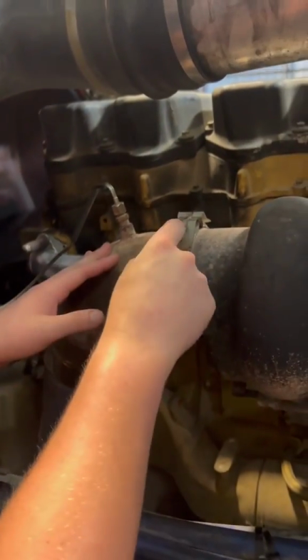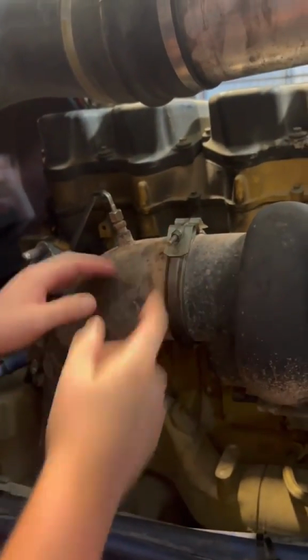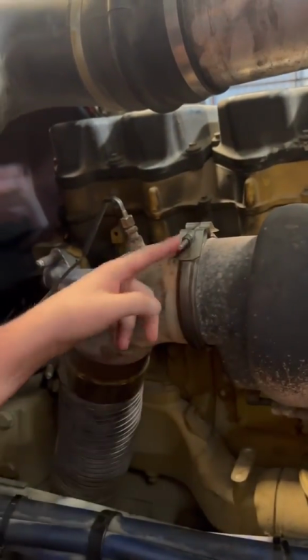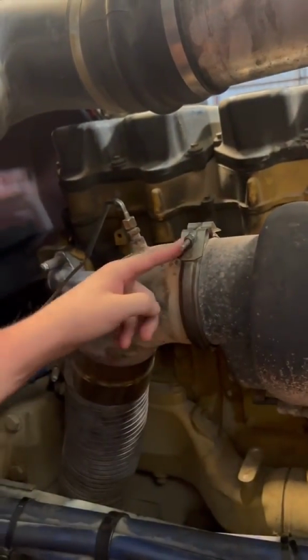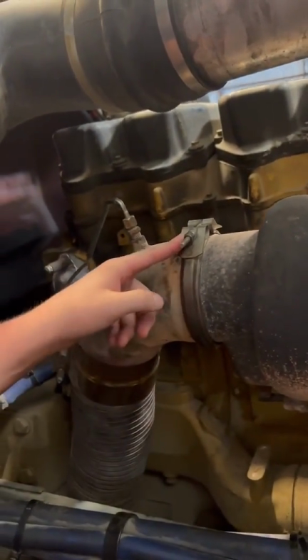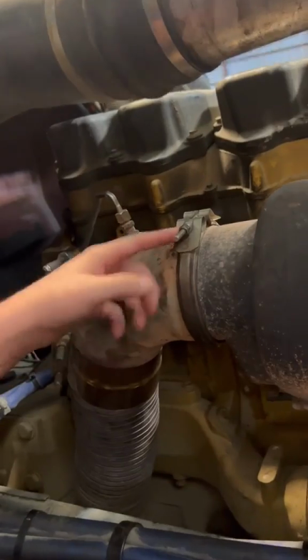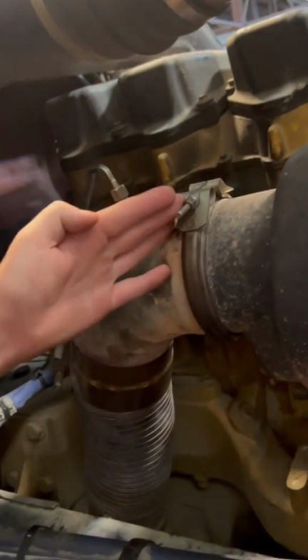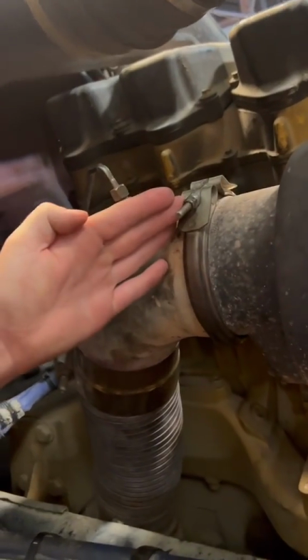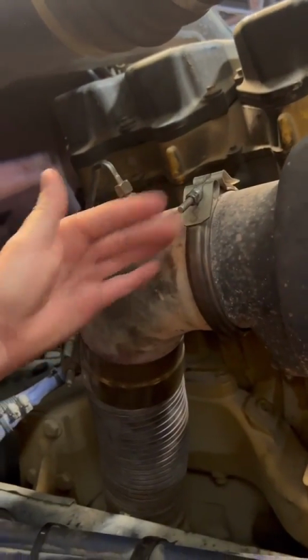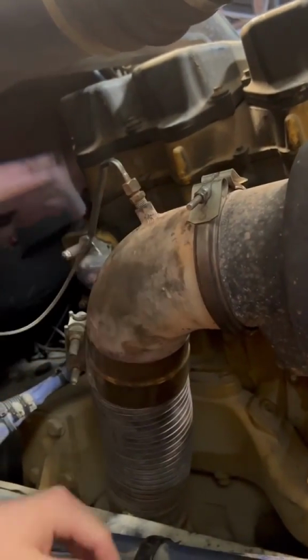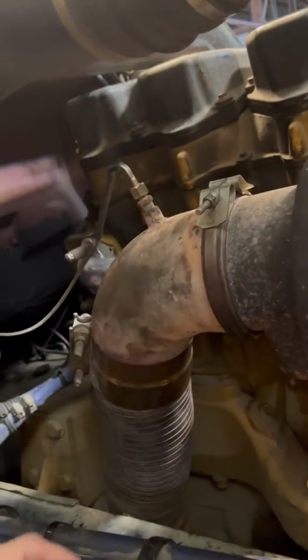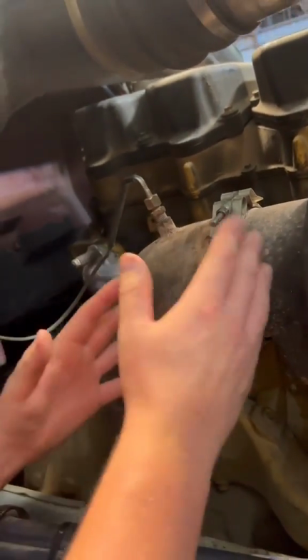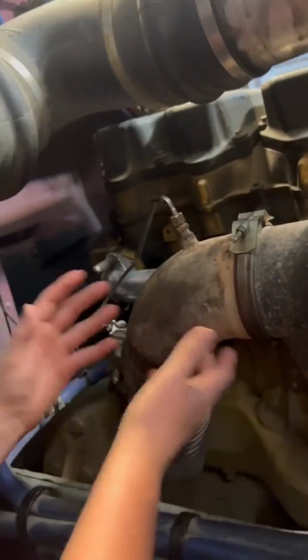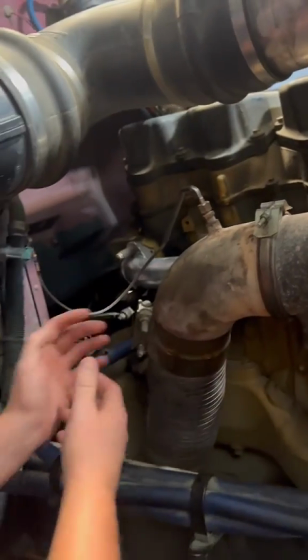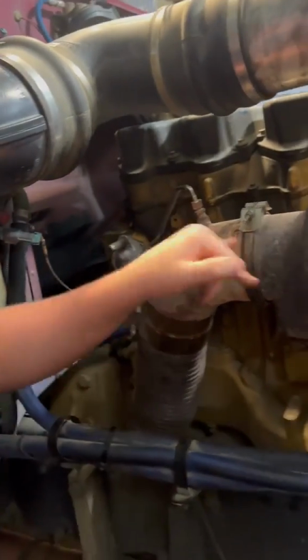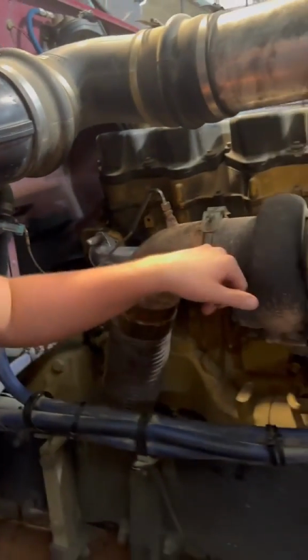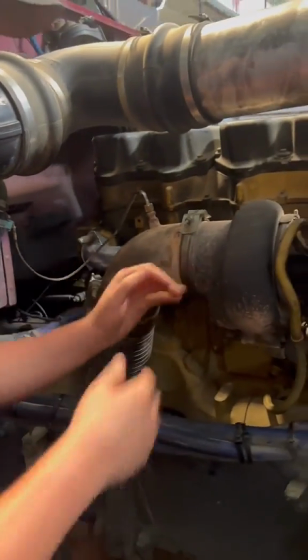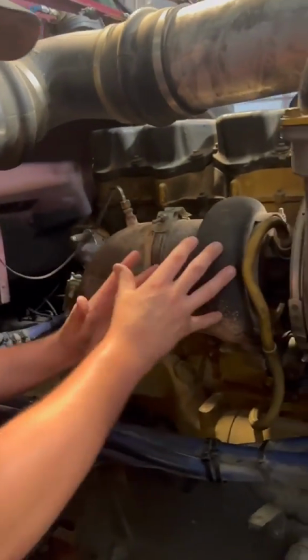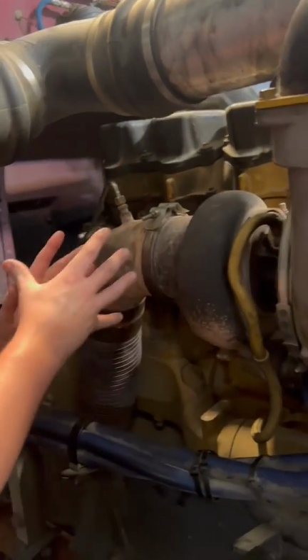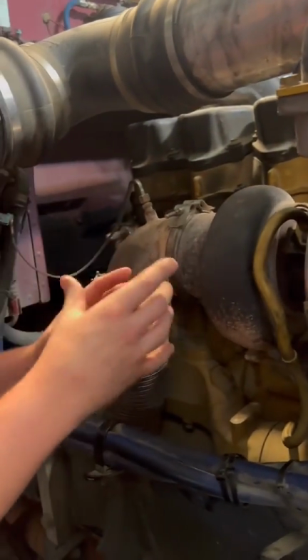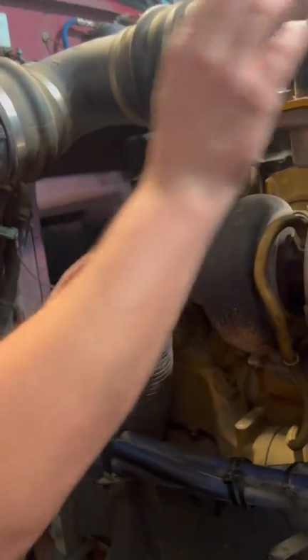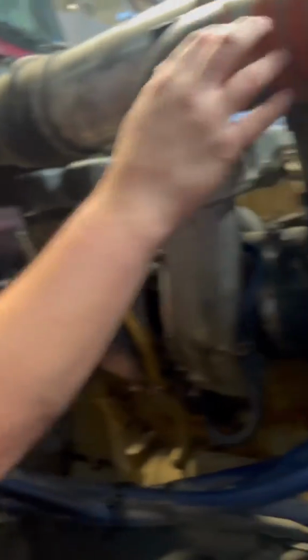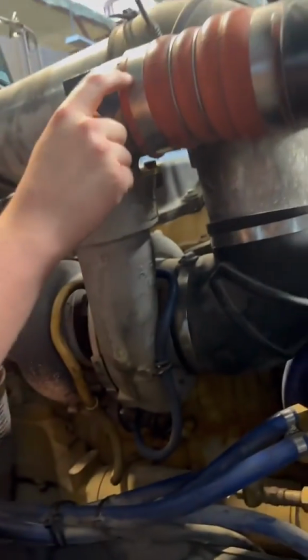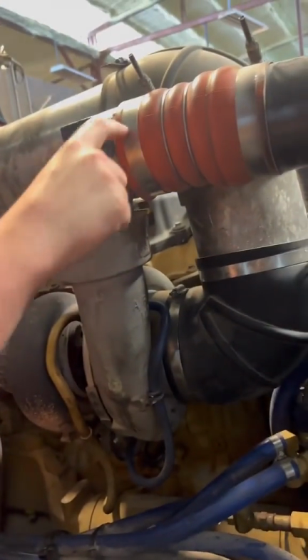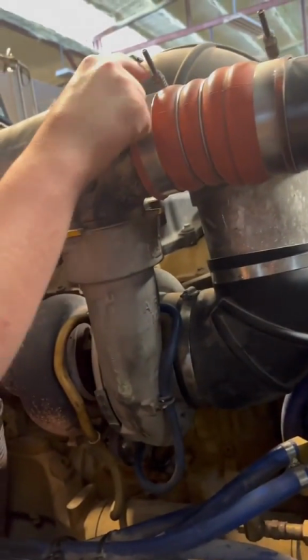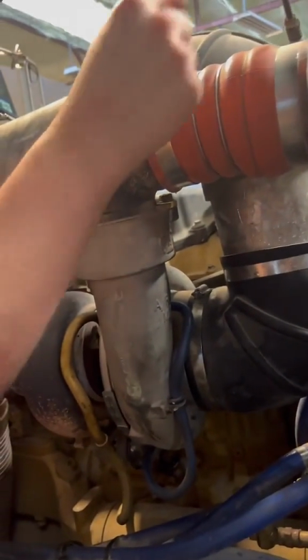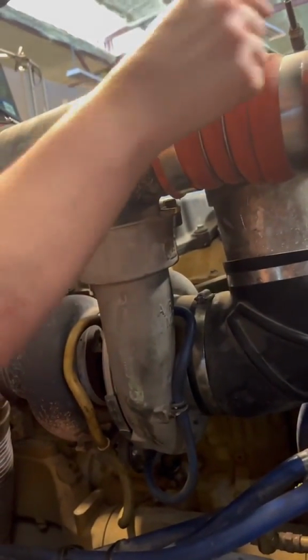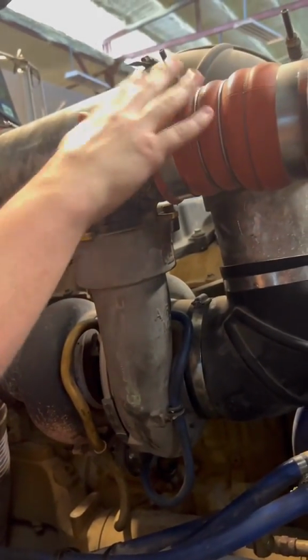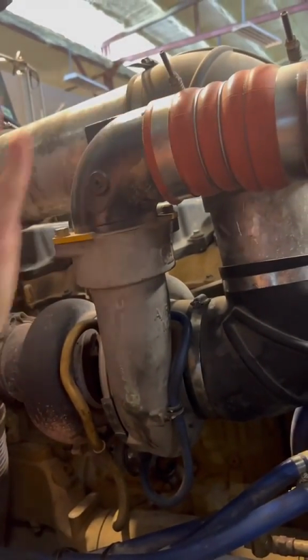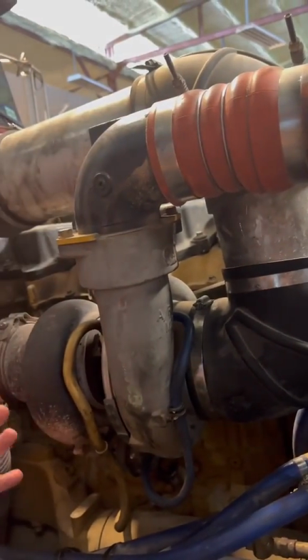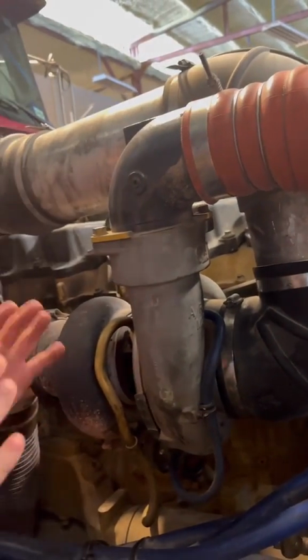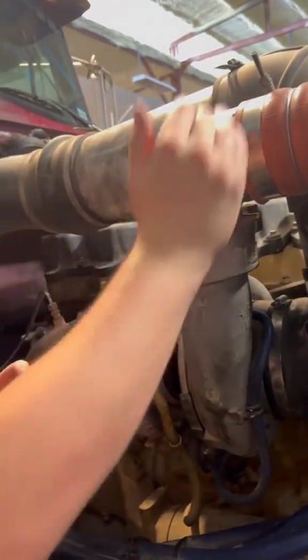Take this off — usually it's going to be a 7/16 socket that you're going to need to take this clamp off. Remove it and see if there's oil coming out of this exhaust. Pull off right here as well, which is going to be a 7/16 or a half-inch socket. So it's really easy and simple to check.